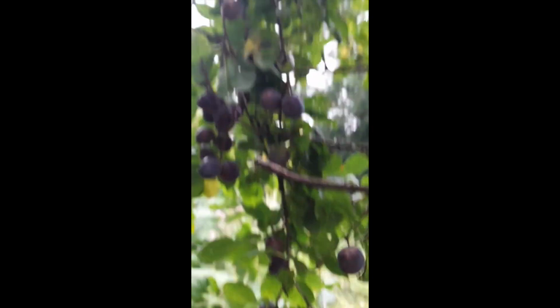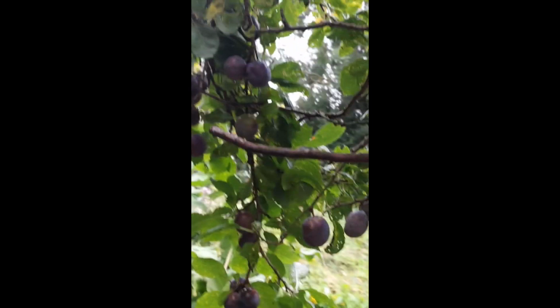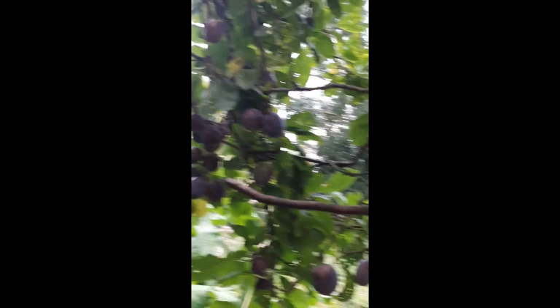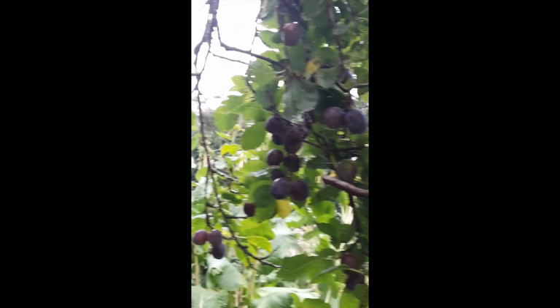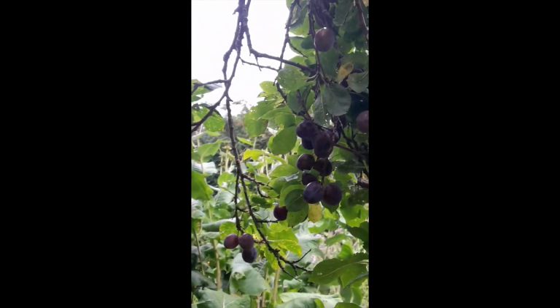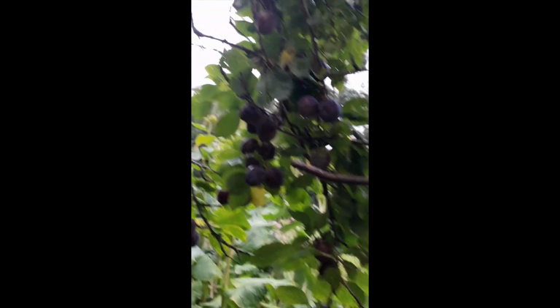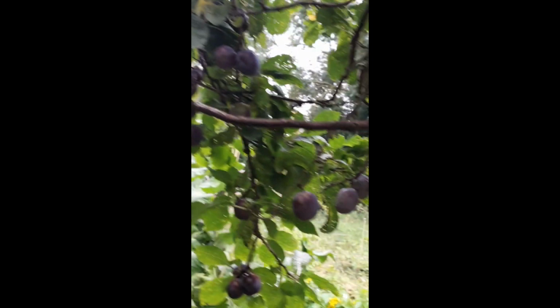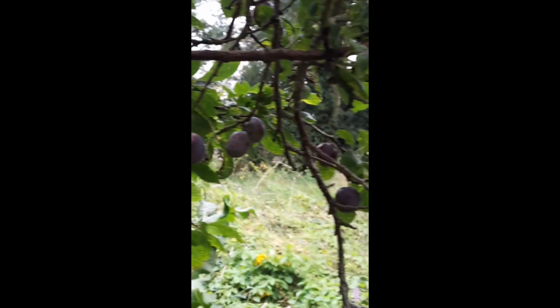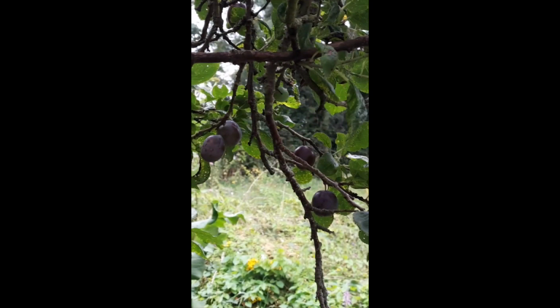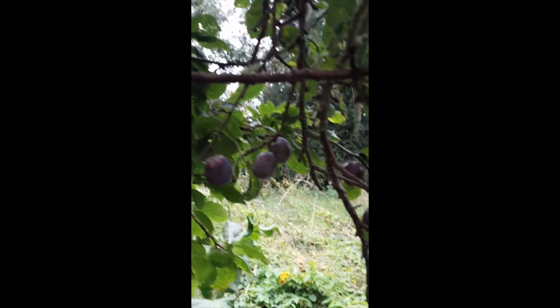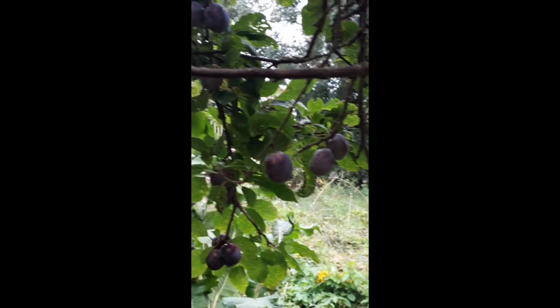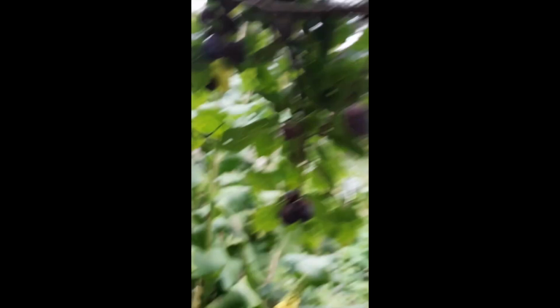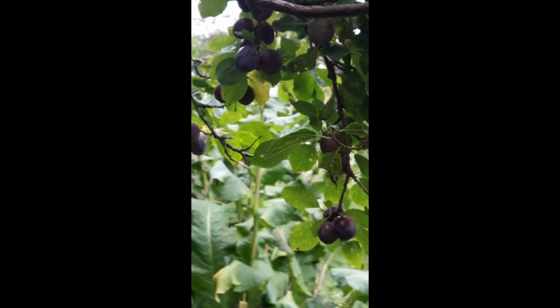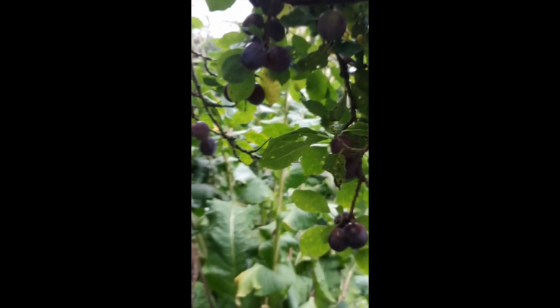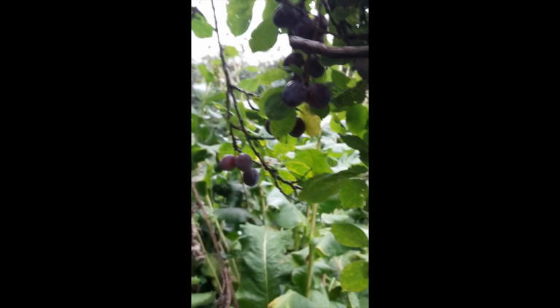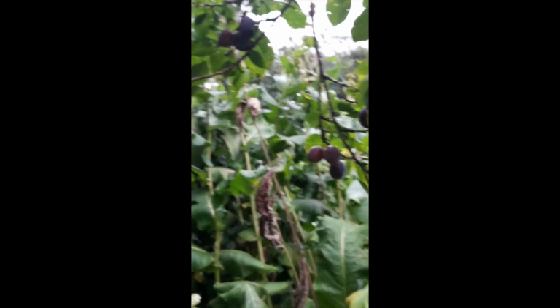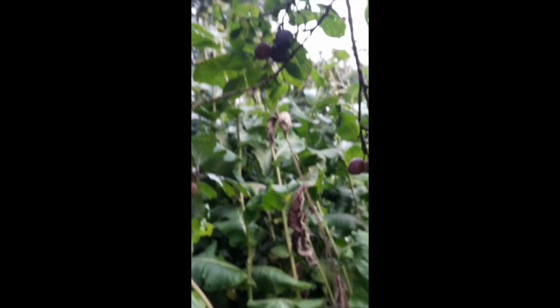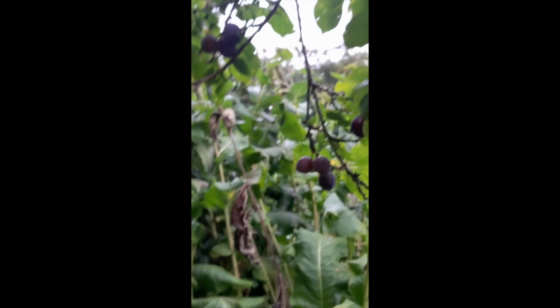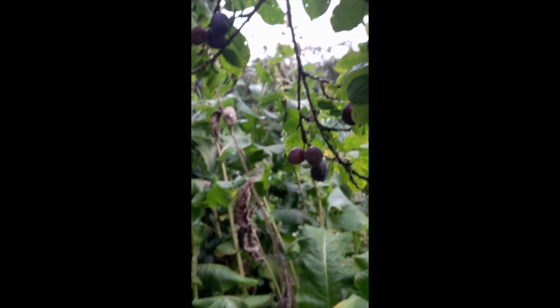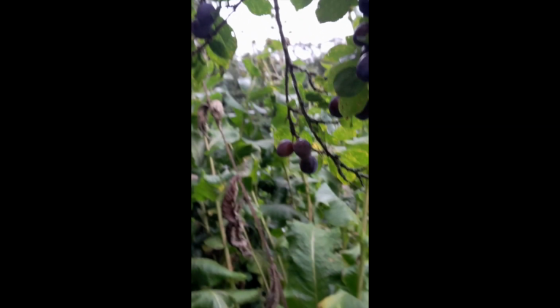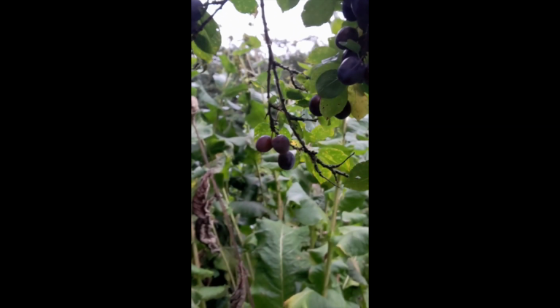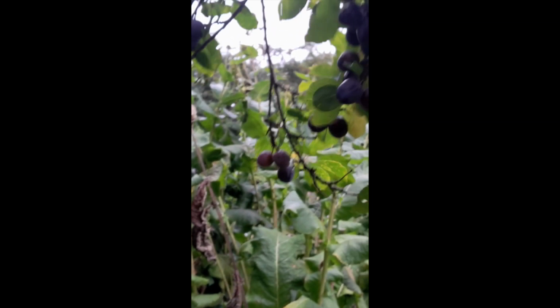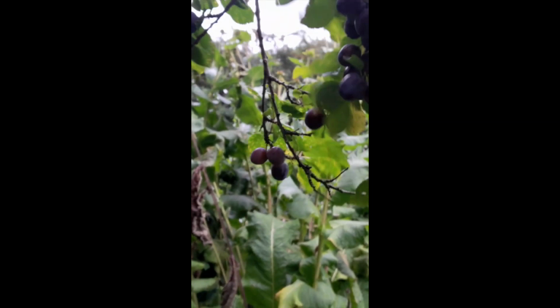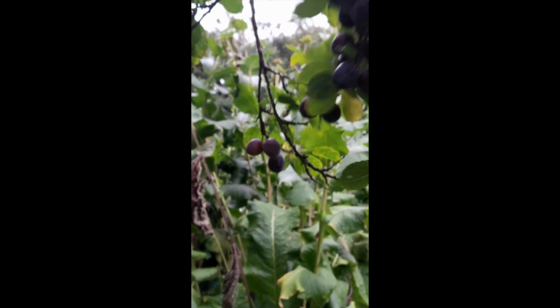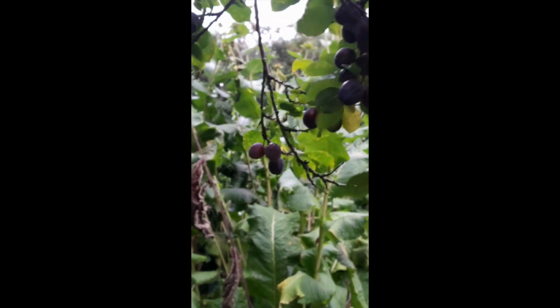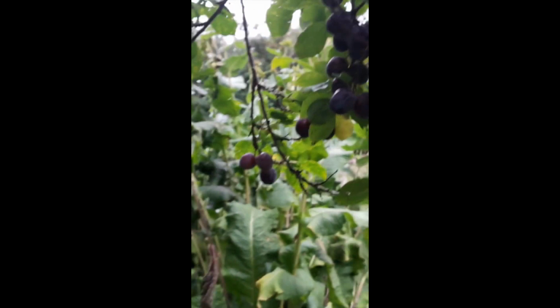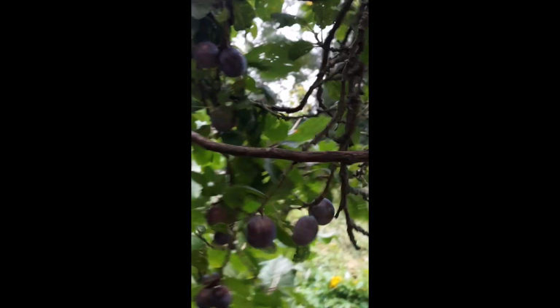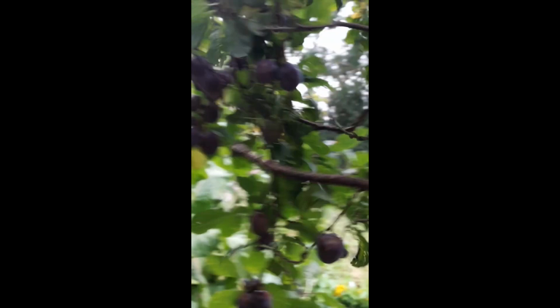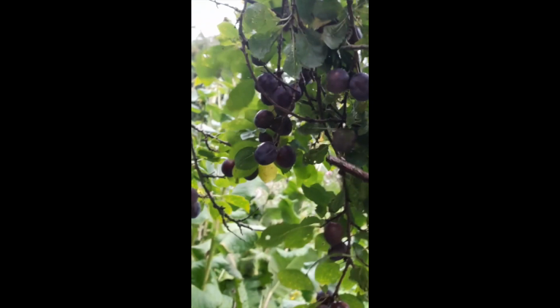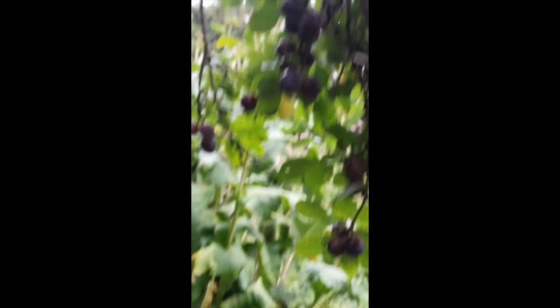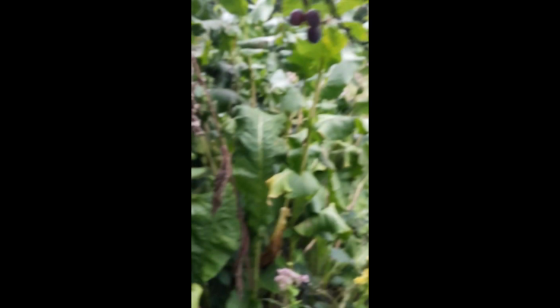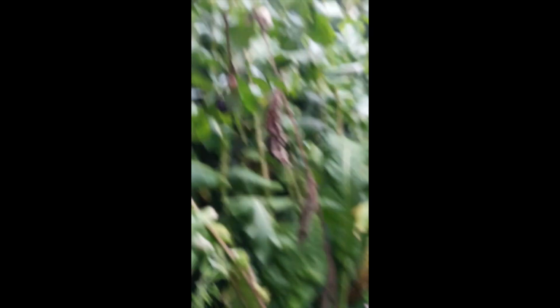Here we have some wonderful damsons, but a lot of these are not ripe and ready yet. I pick up the ones off the floor — I've already done this, by the way — give it a shake and pick up any more.